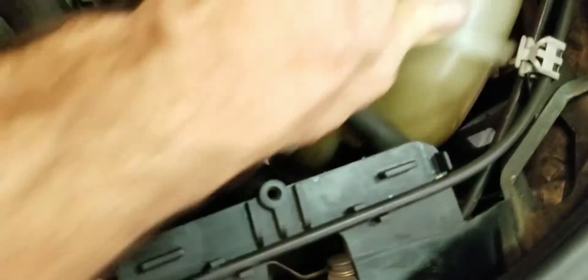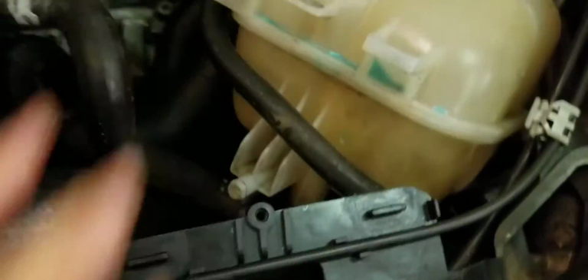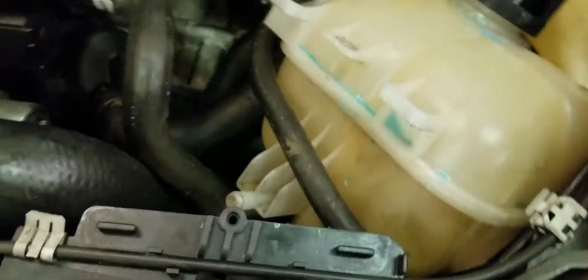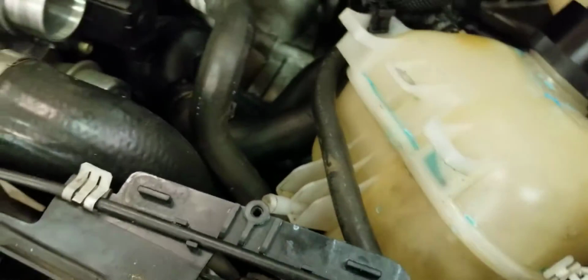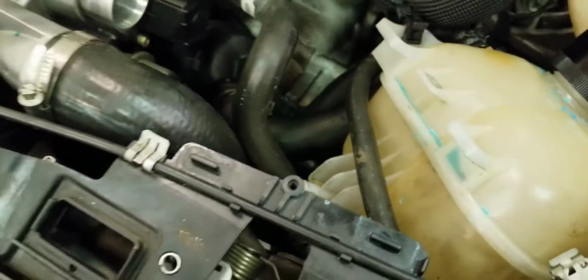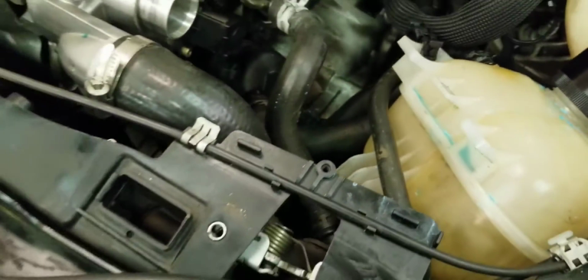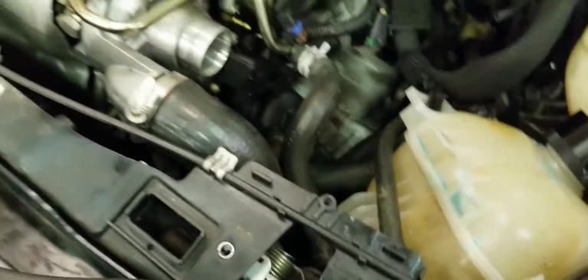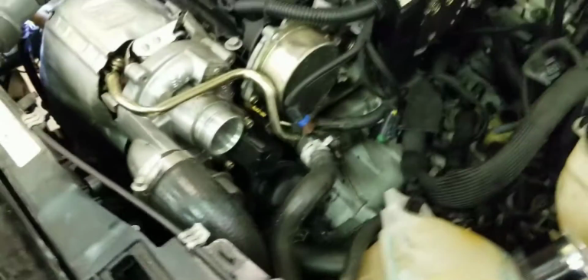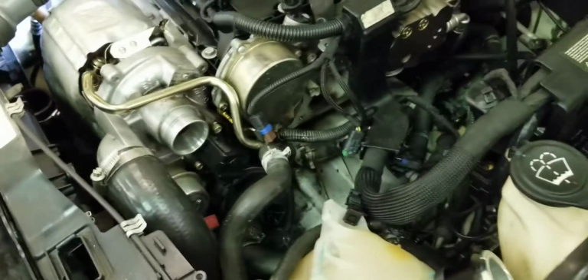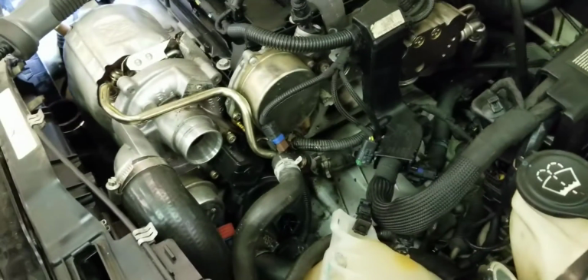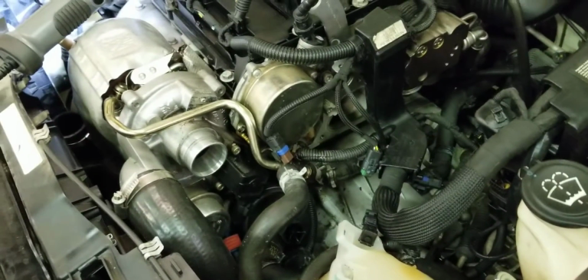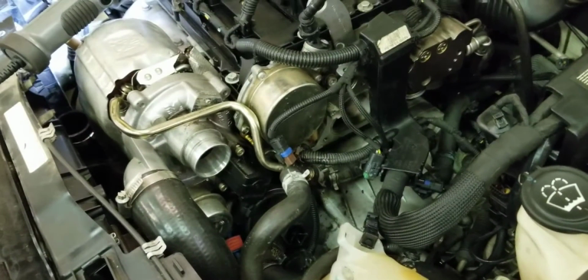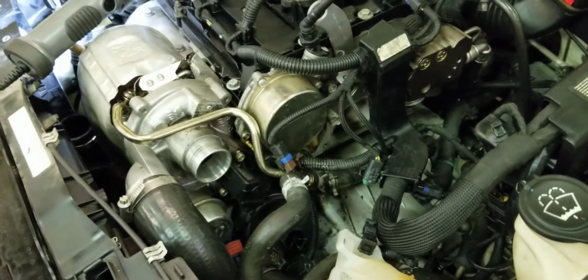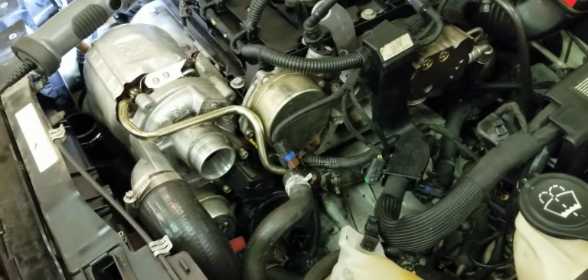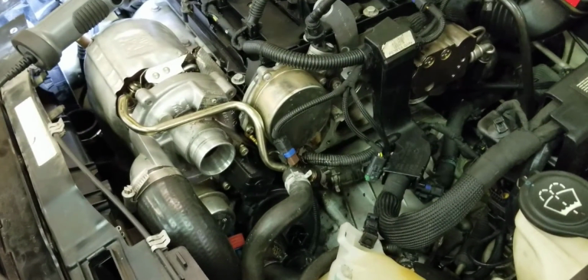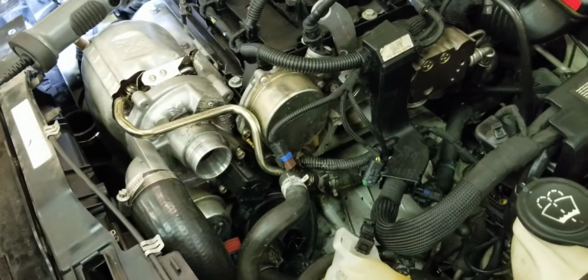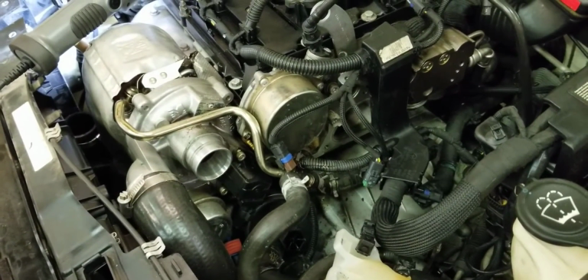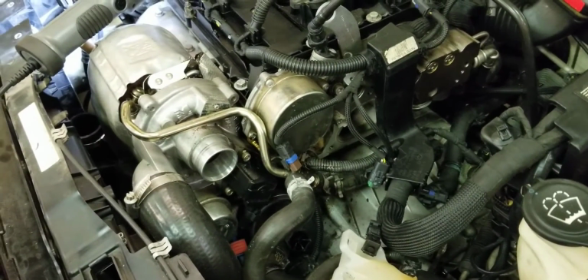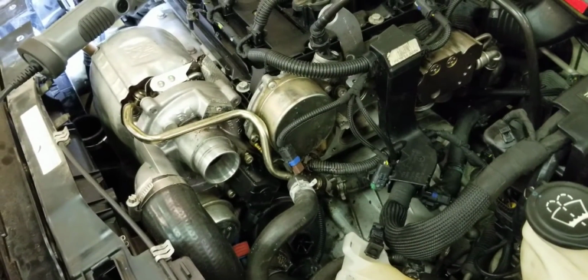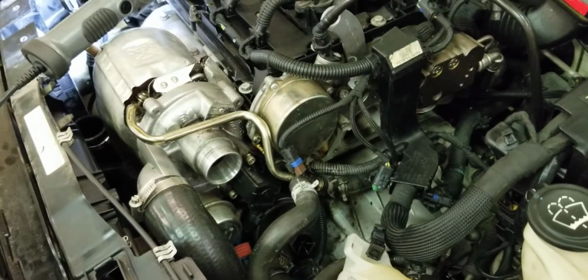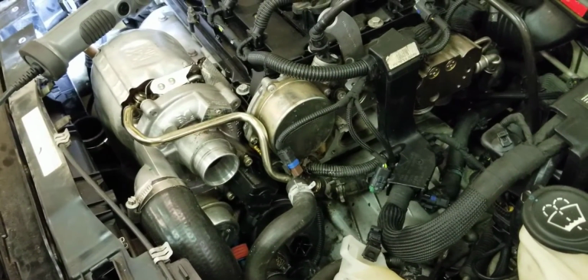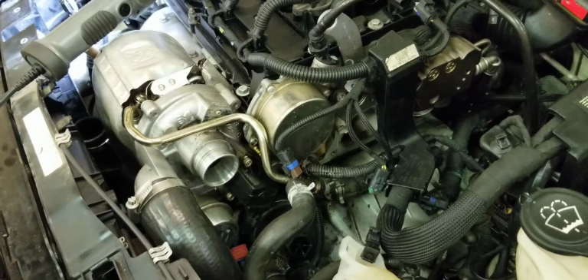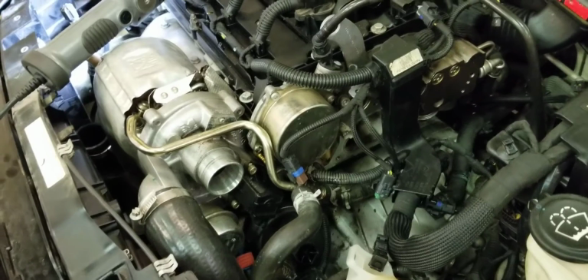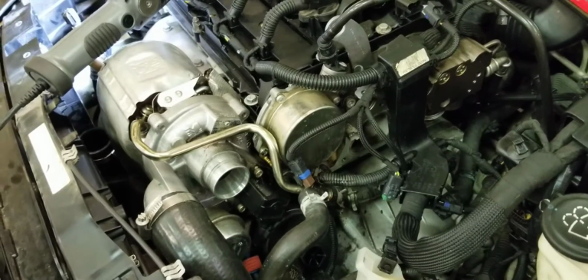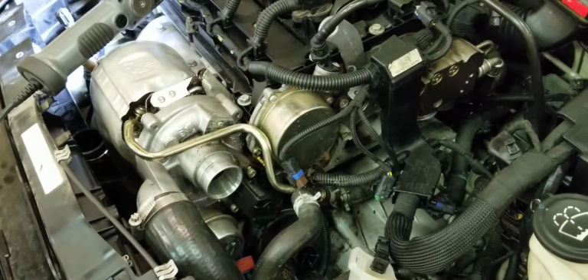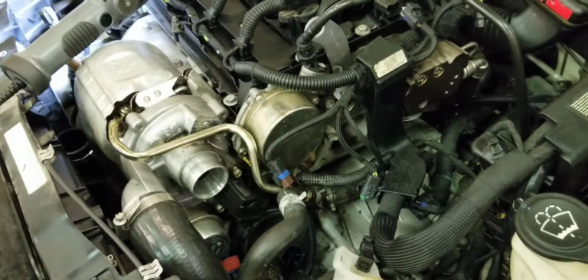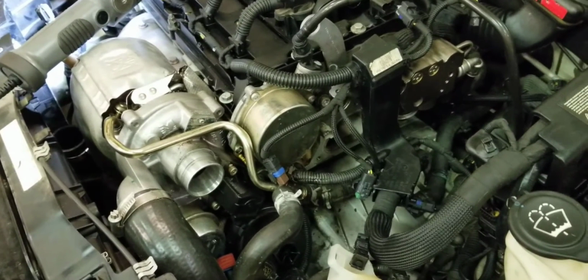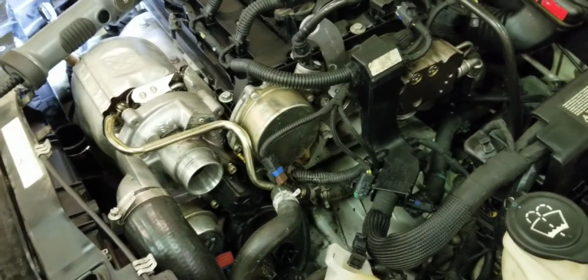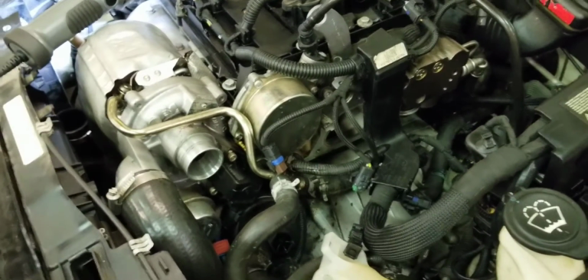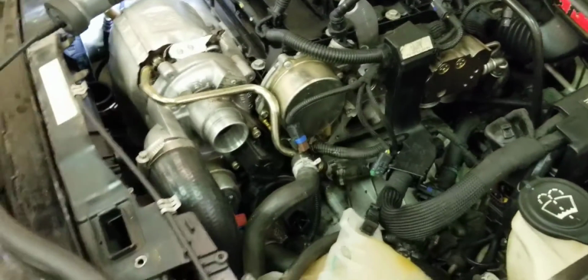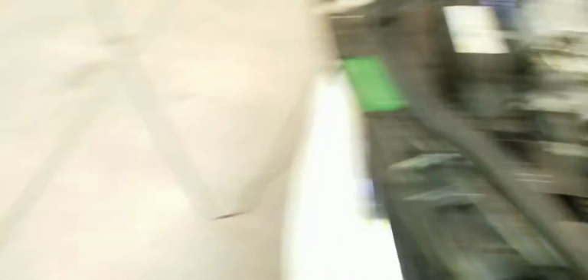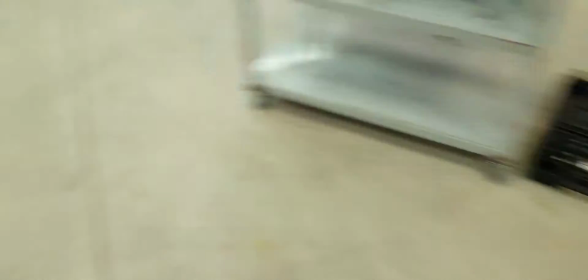The leak happened to be in three spots: one of them was the water pump, then the thermostat housing, and then the coolant transfer pipe. And those parts are over here.